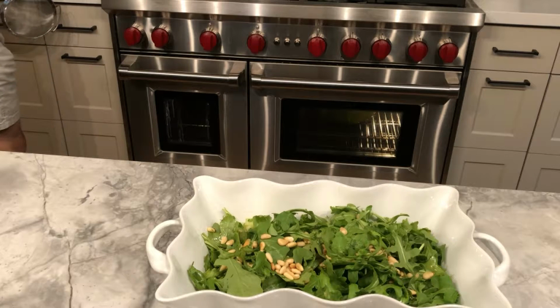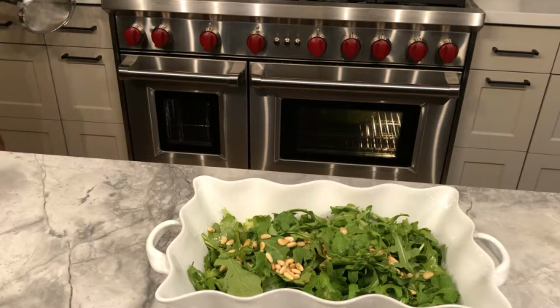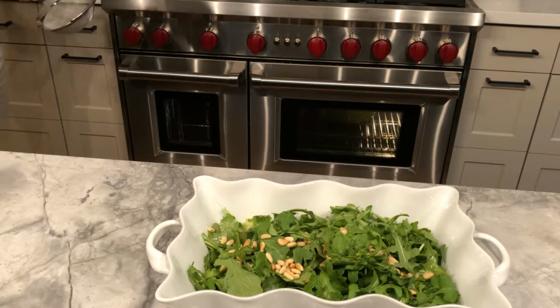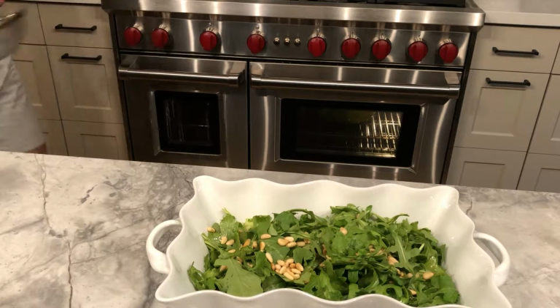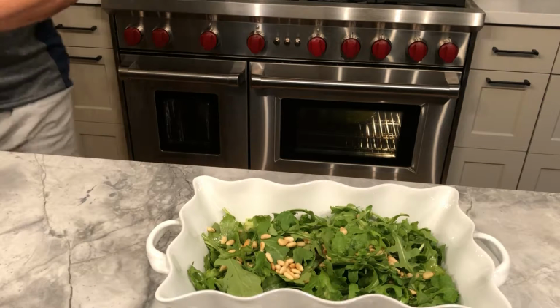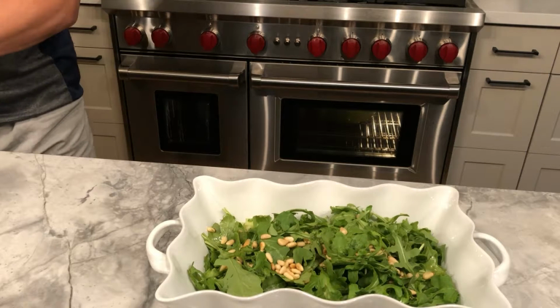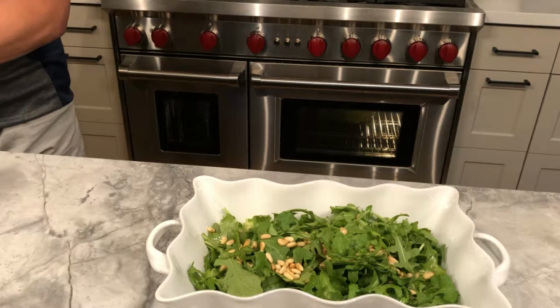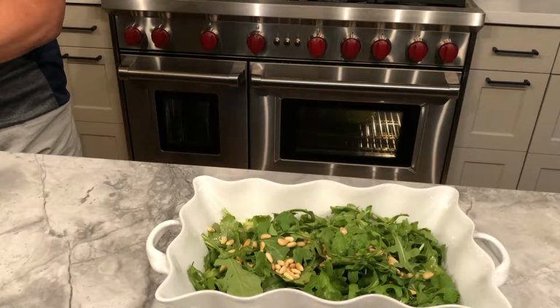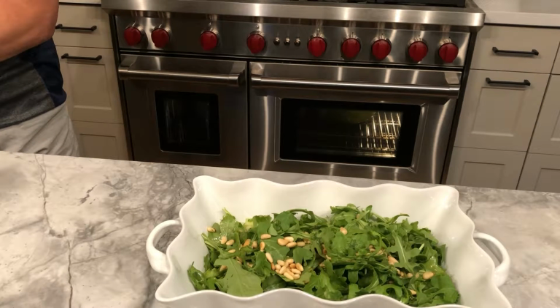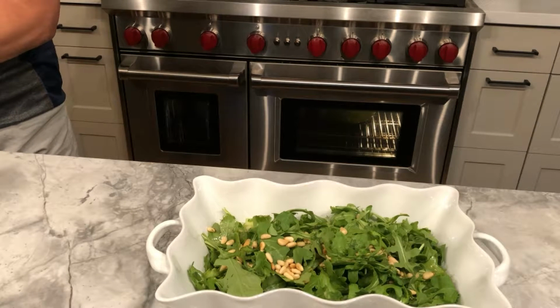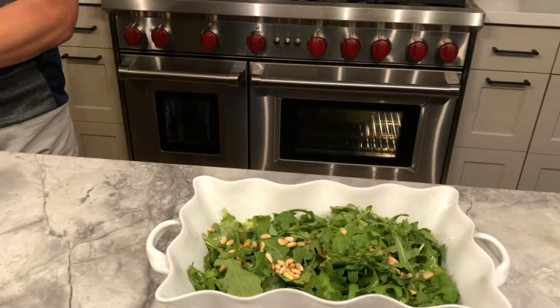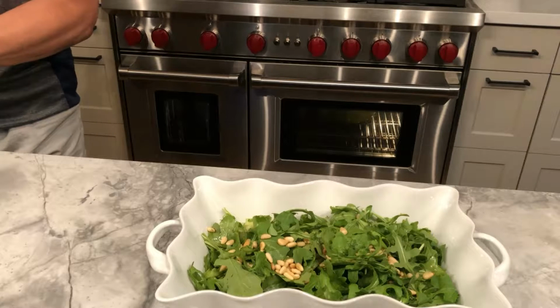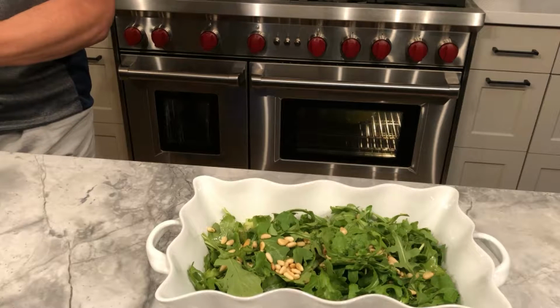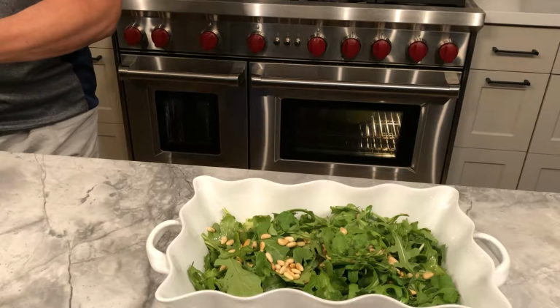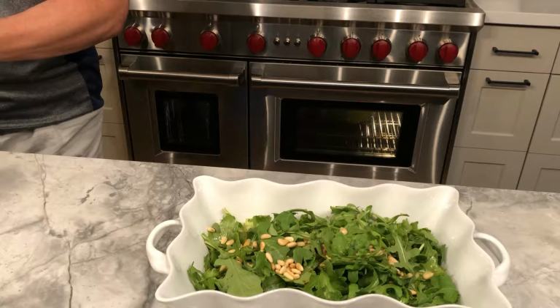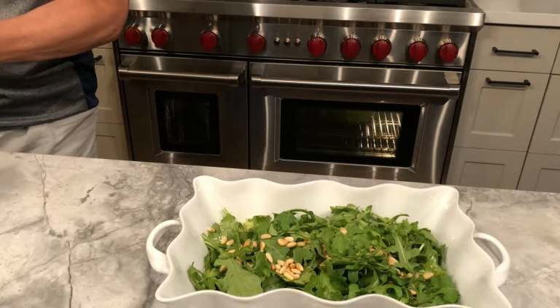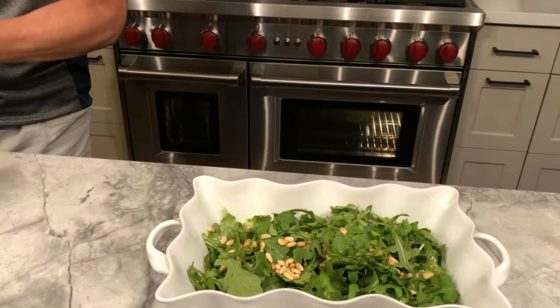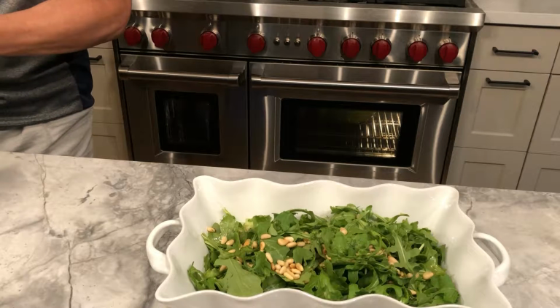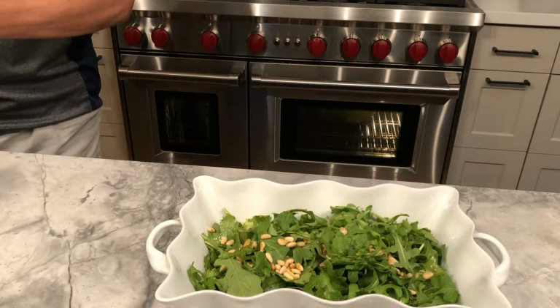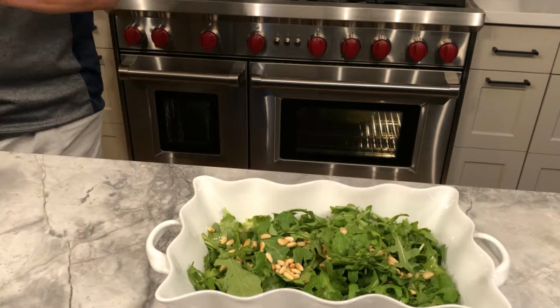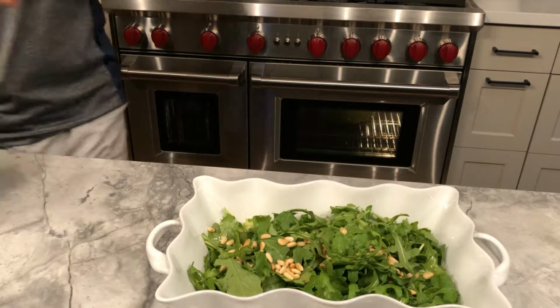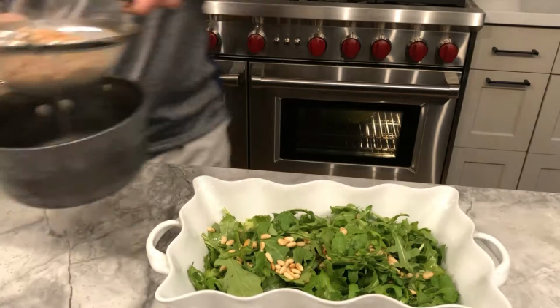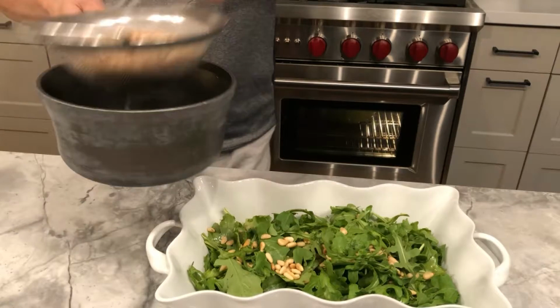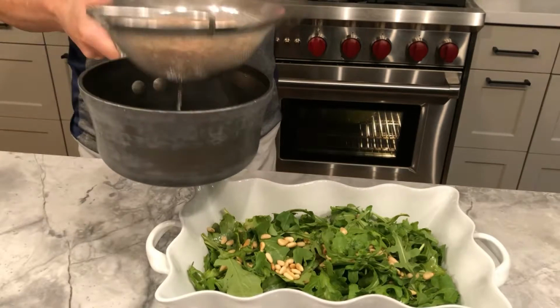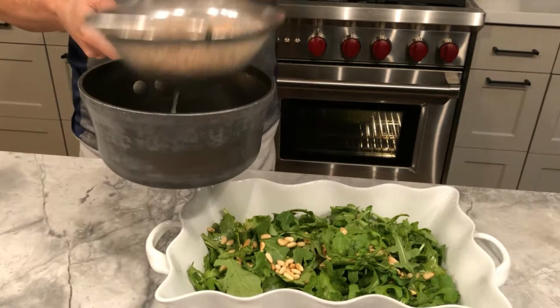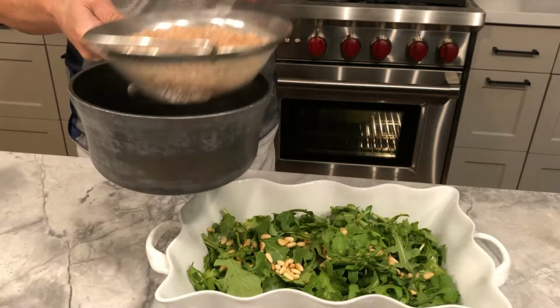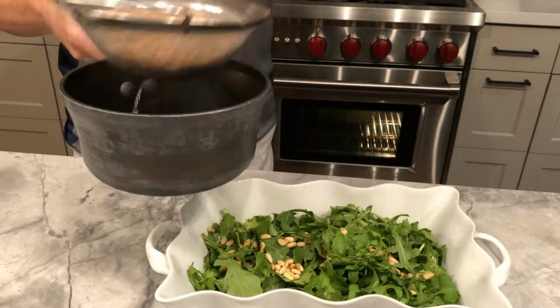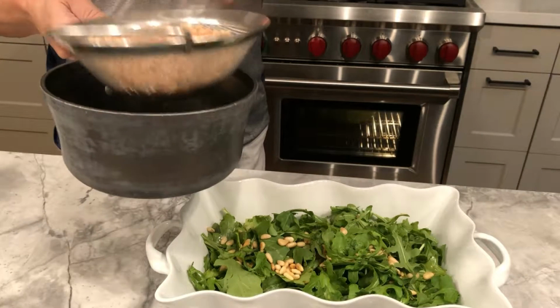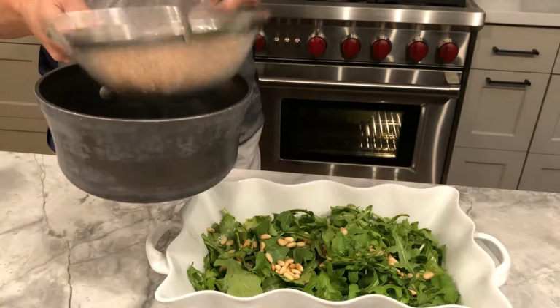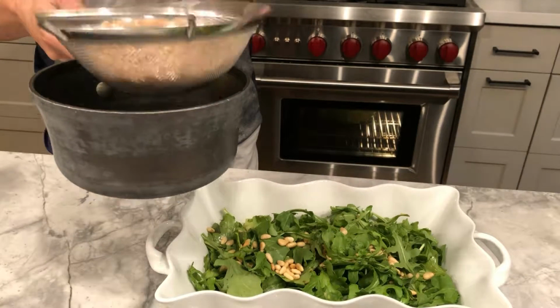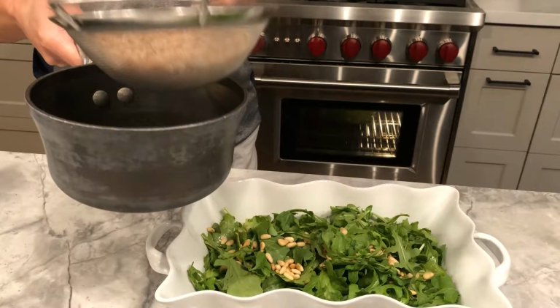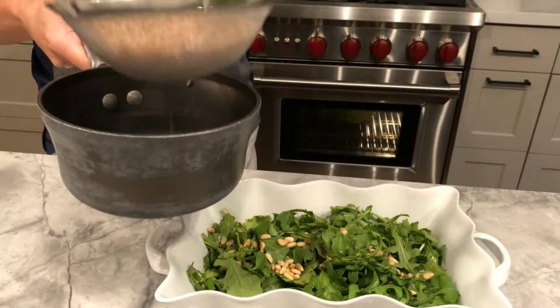Now the ingredients I'm using — feel free to adjust as you like. It's more about the technique of putting together a nice vinaigrette on top of the salad that you put together.